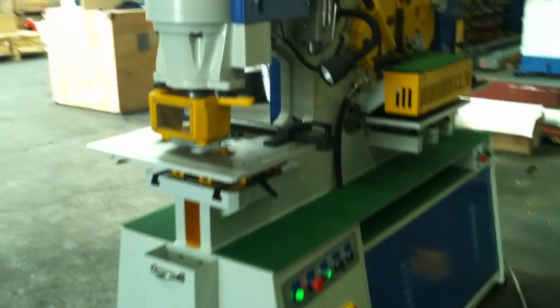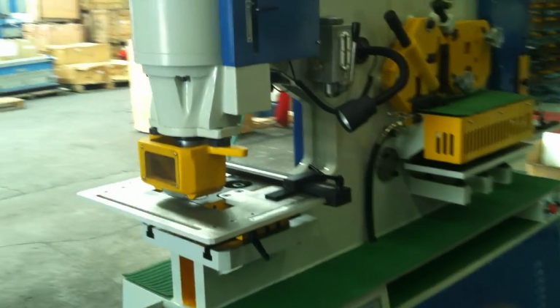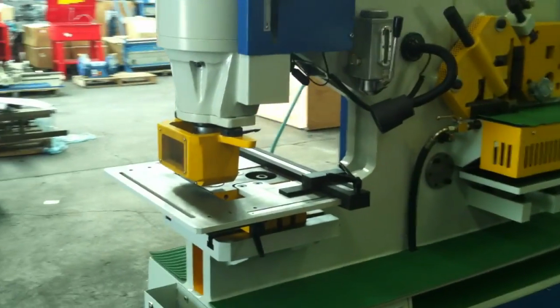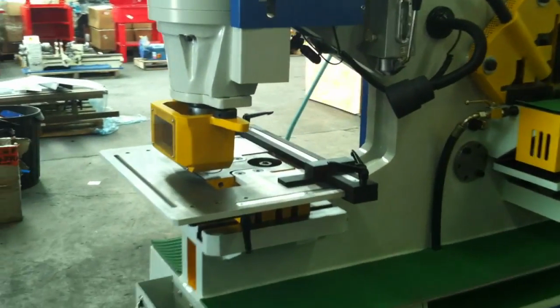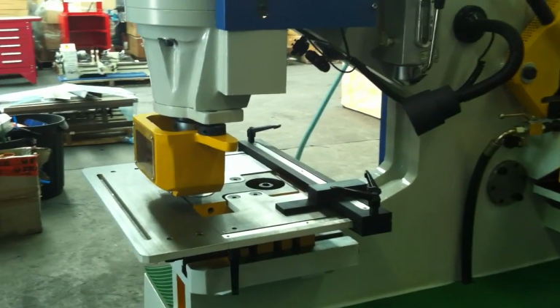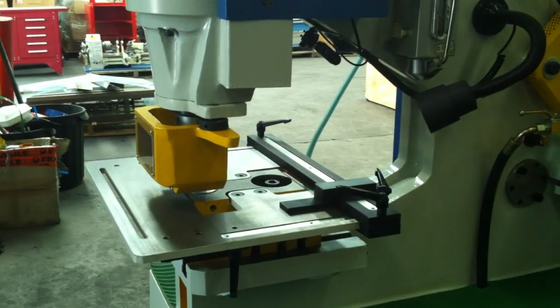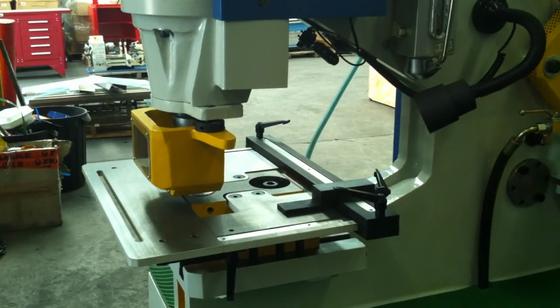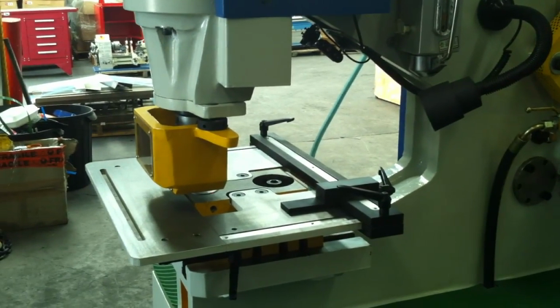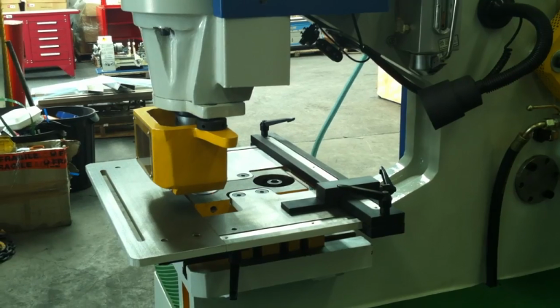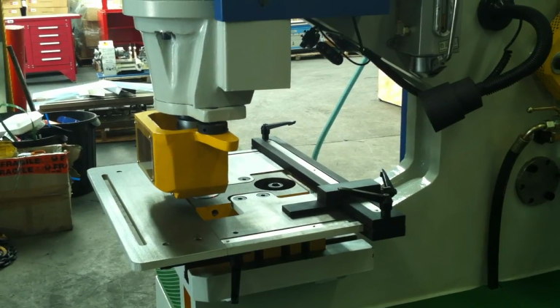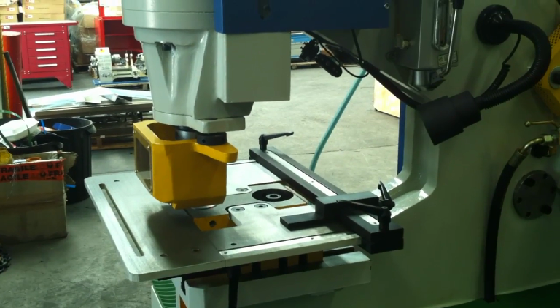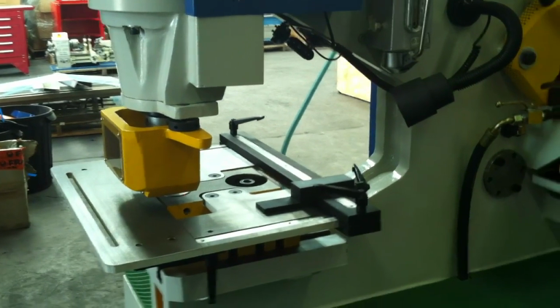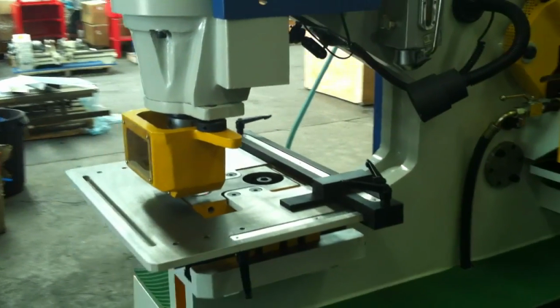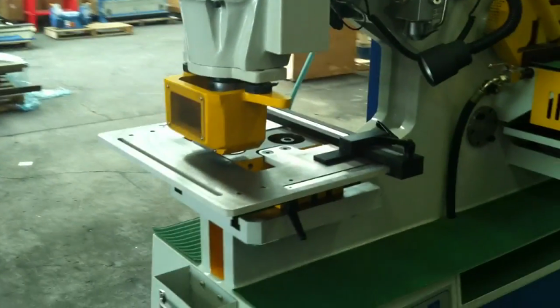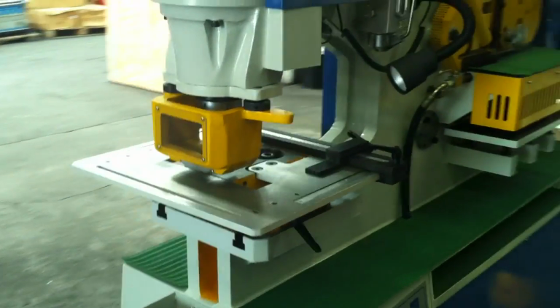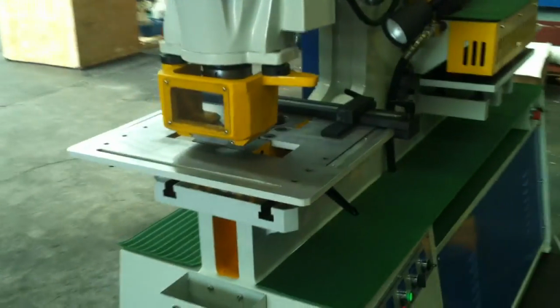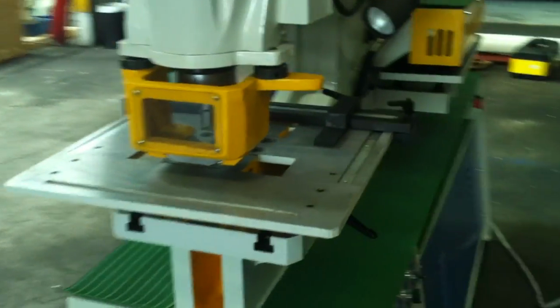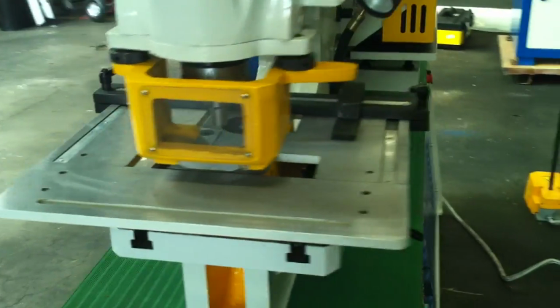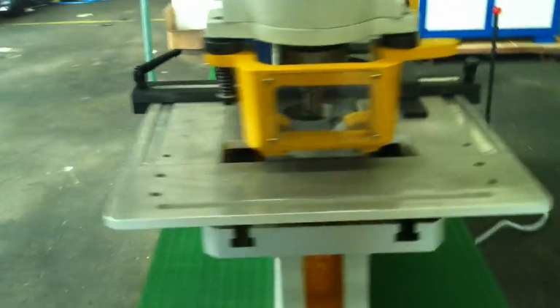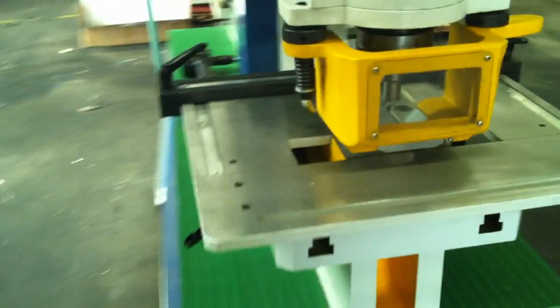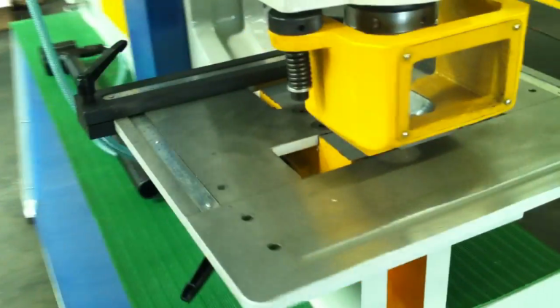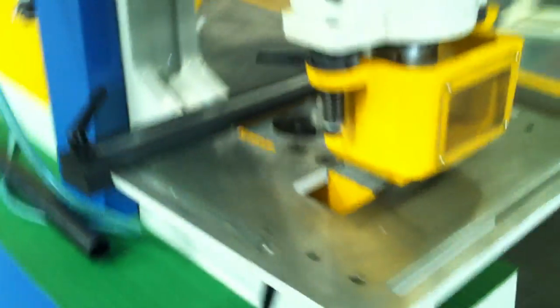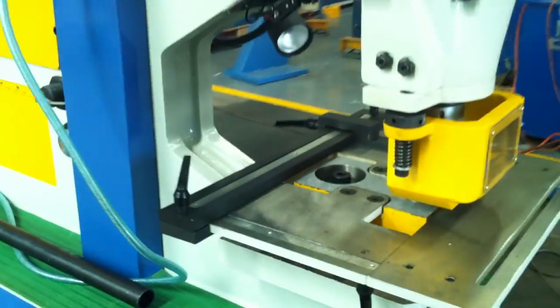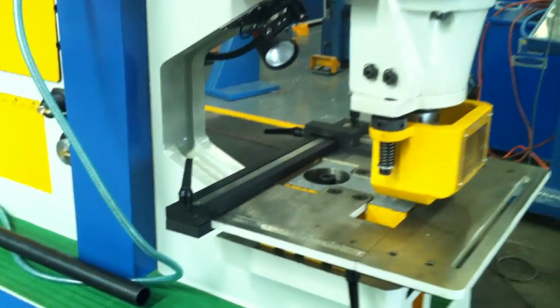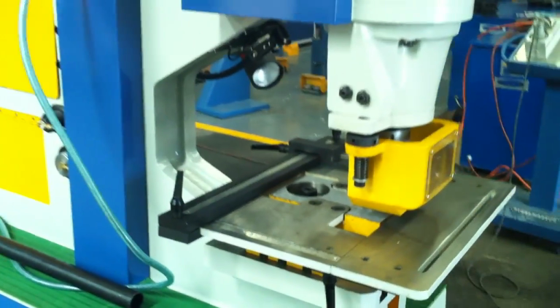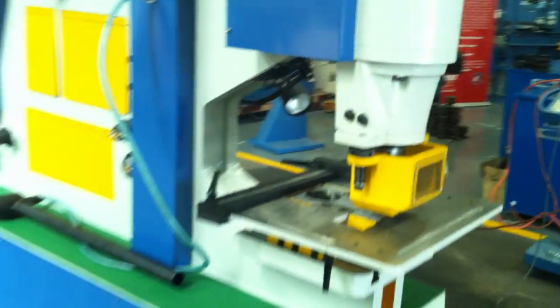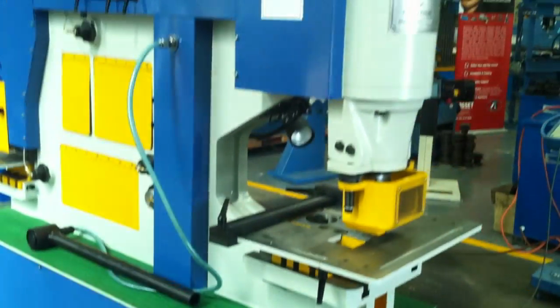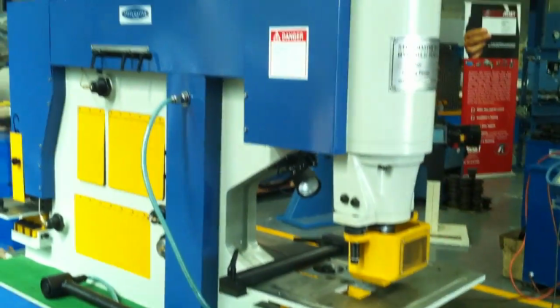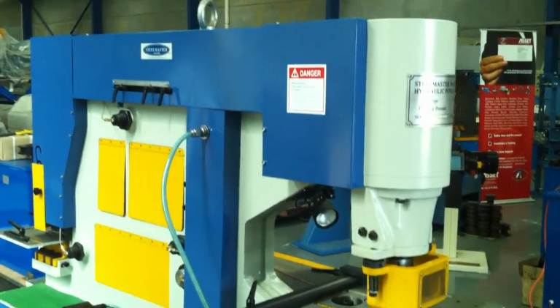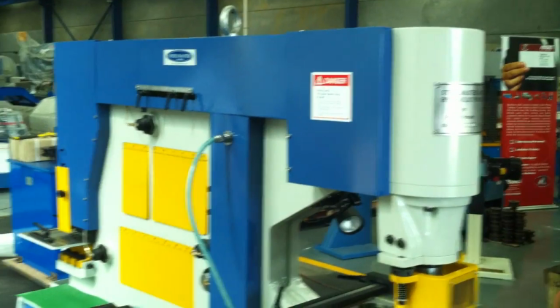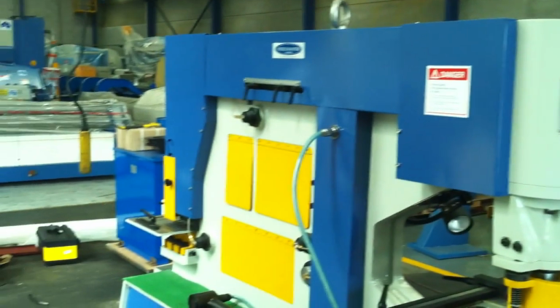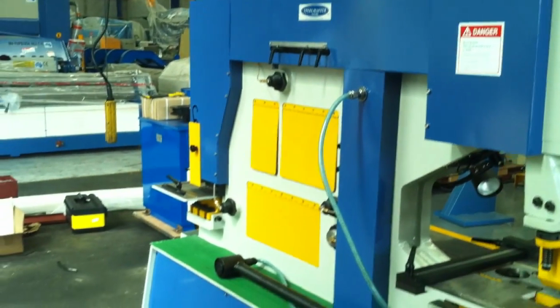We also run a nice big deep side throat — this one's about 450mm — so for all your structural work and base plate work, the 450mm deep throat on our Steelmaster Hydraulic Punch and Shears is a real bonus.